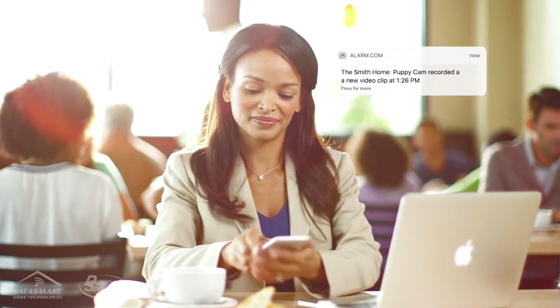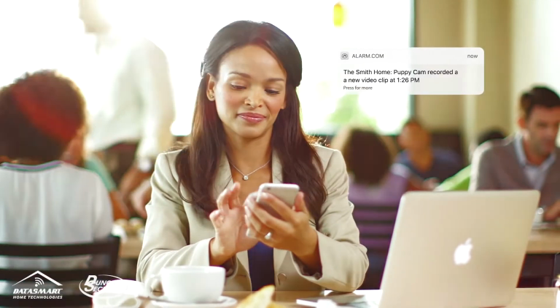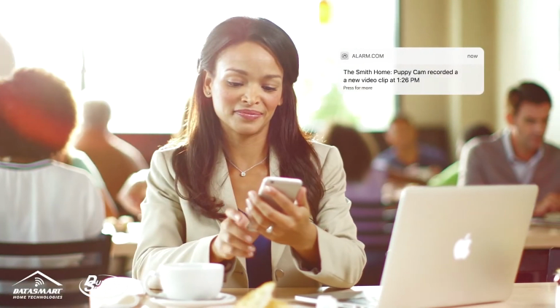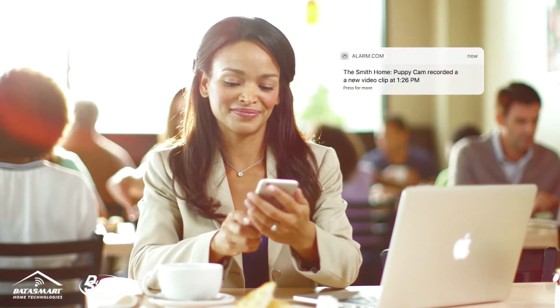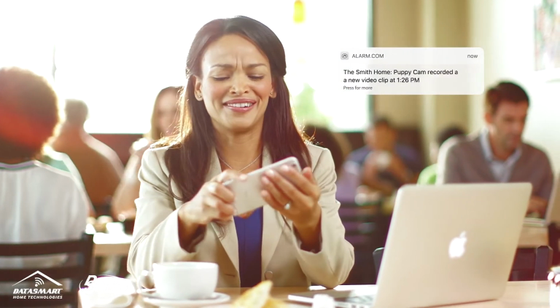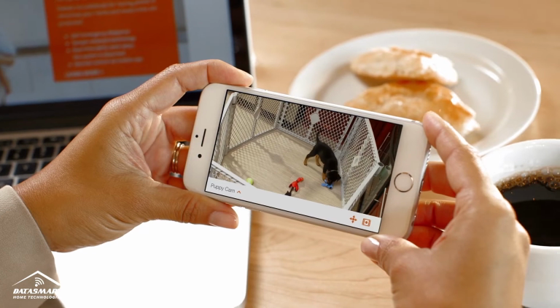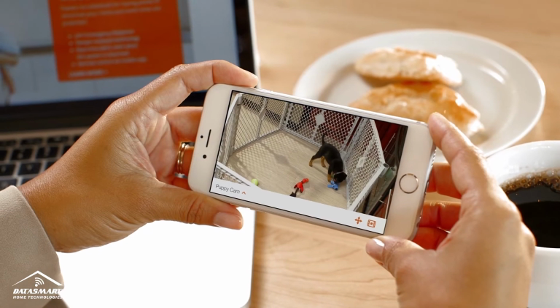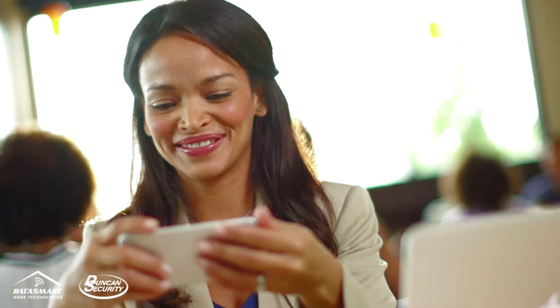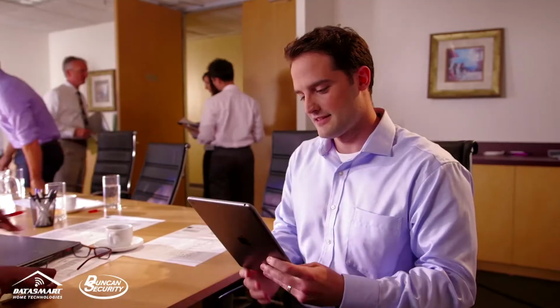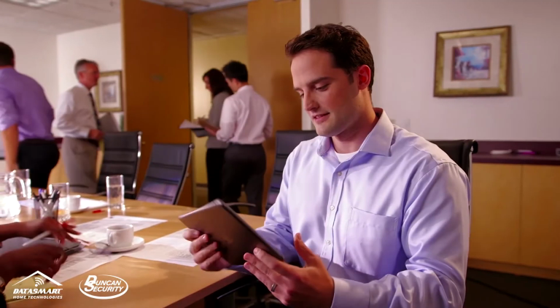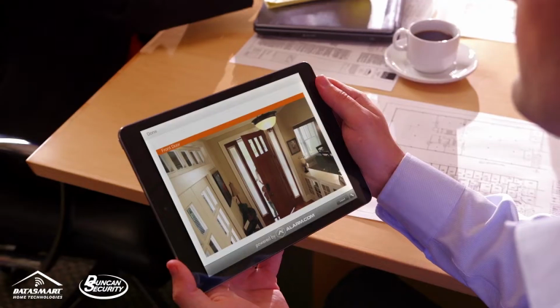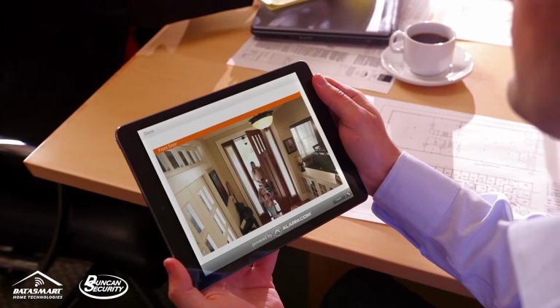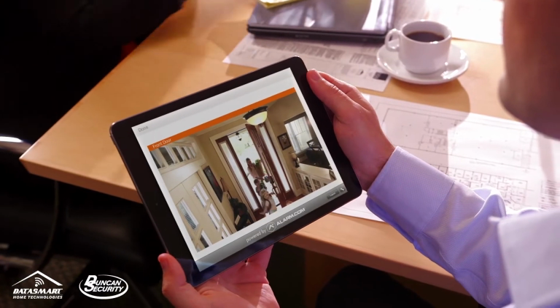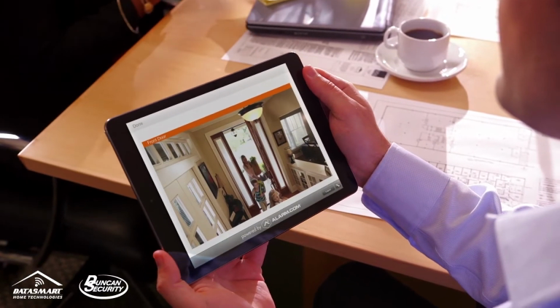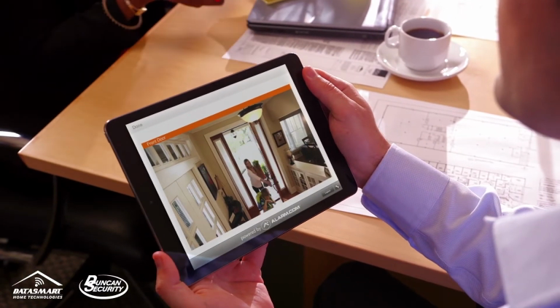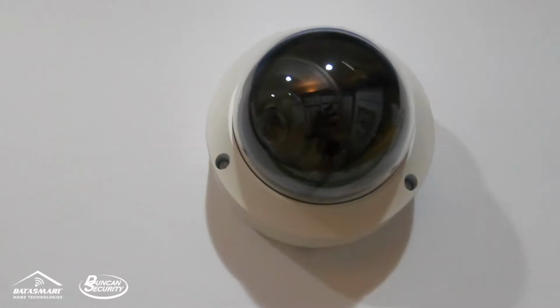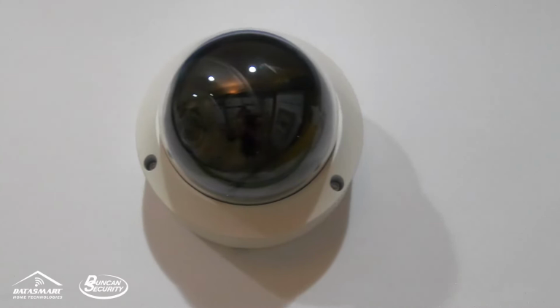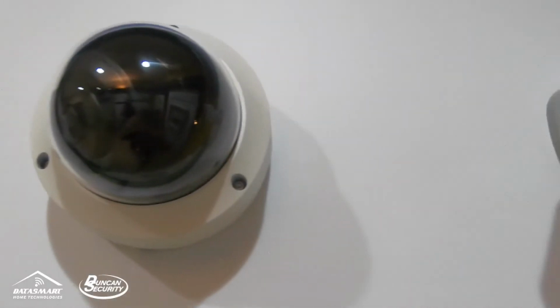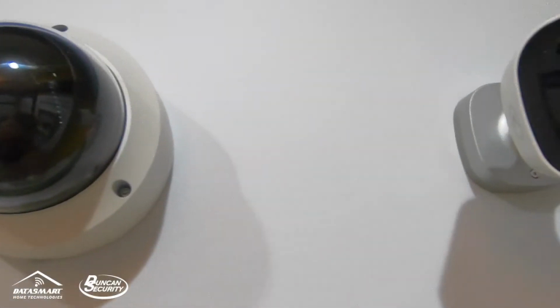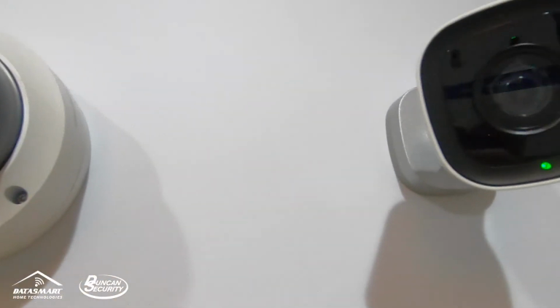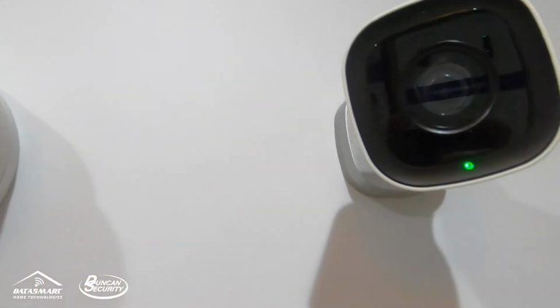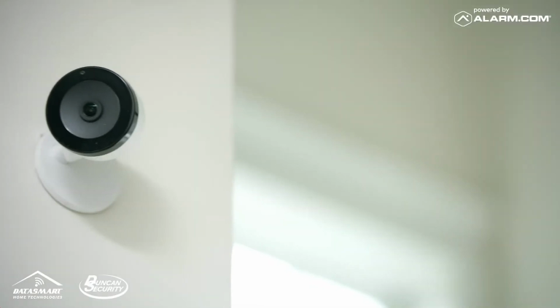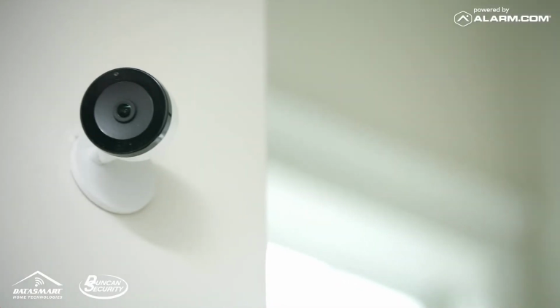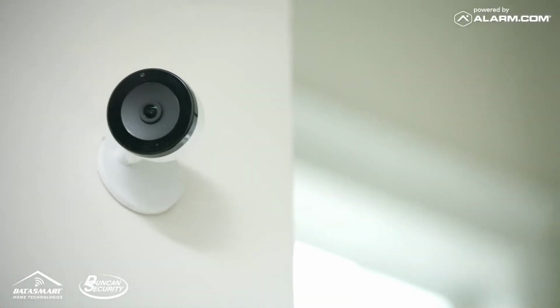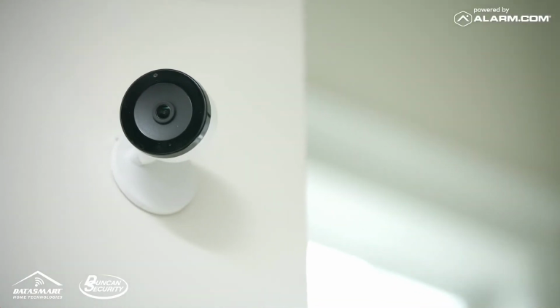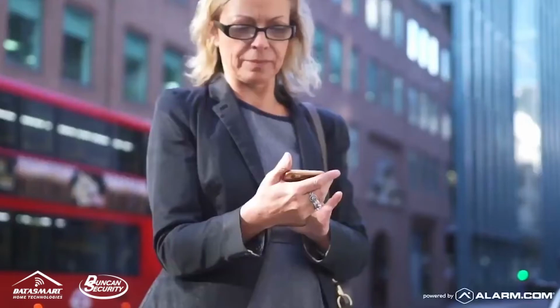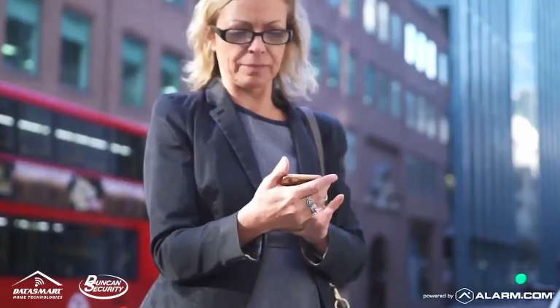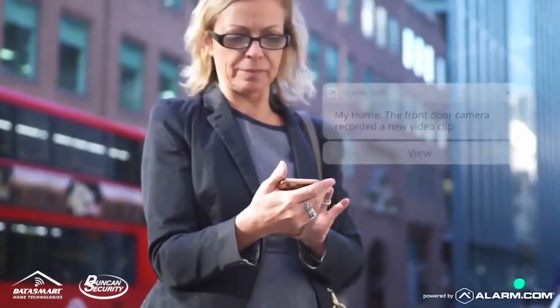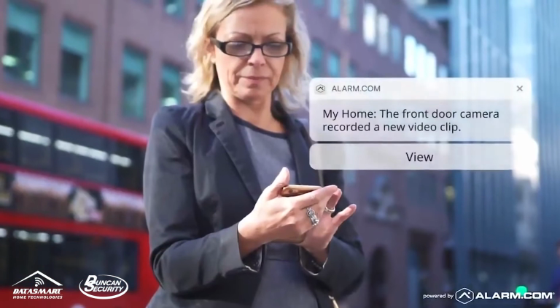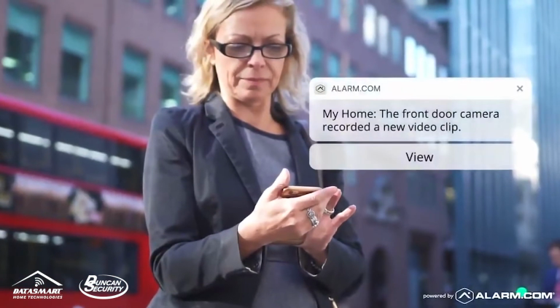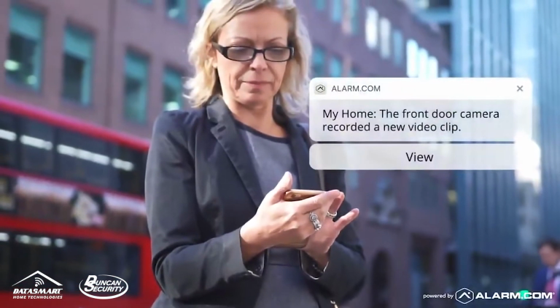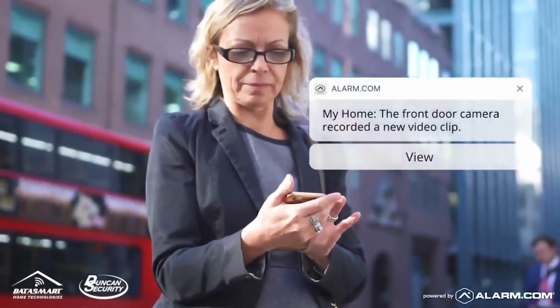Duncan Security's smart home video integrations are designed to work with your schedule and maximize your home security. Our integrated video cameras and monitoring devices can be installed on your property to capture activity occurring both indoors and outdoors.